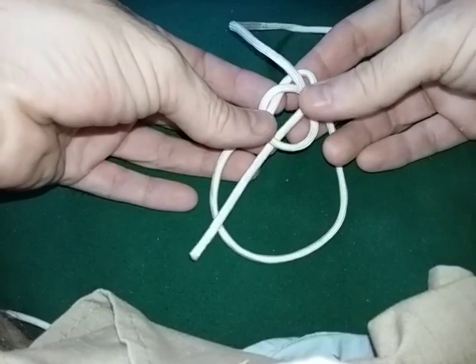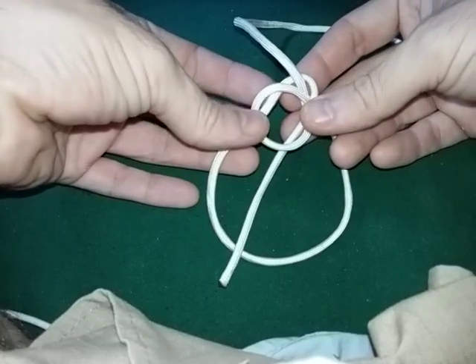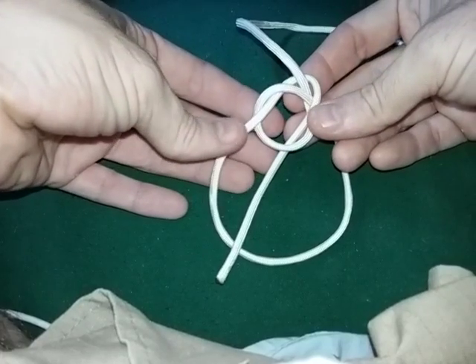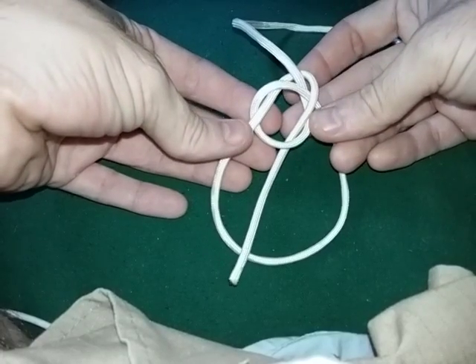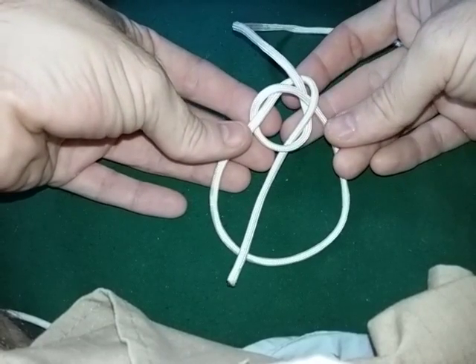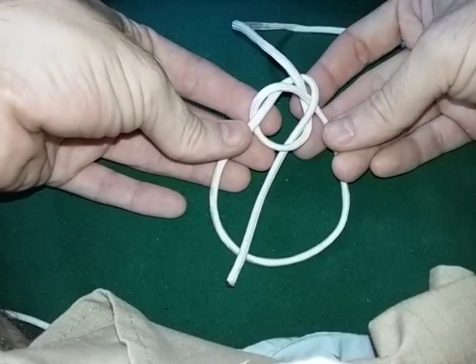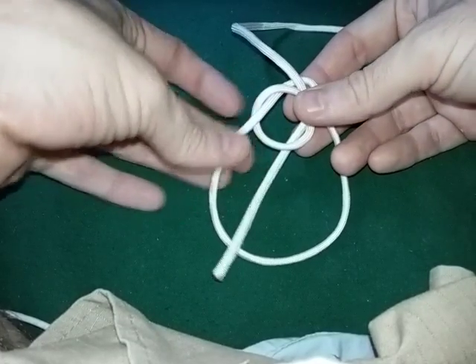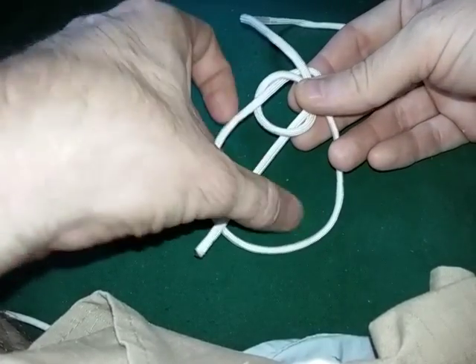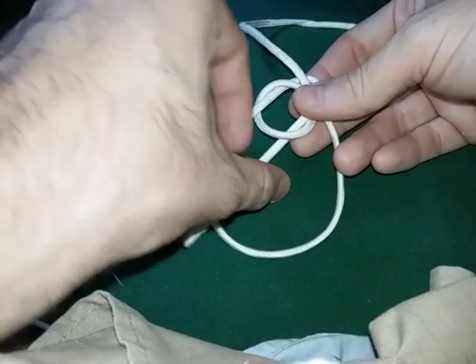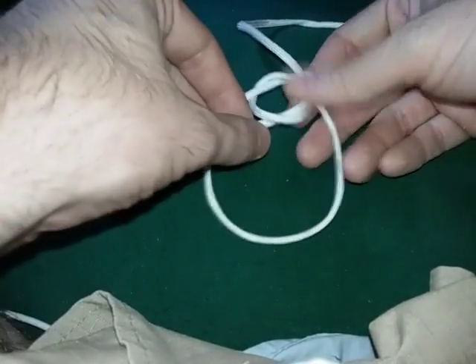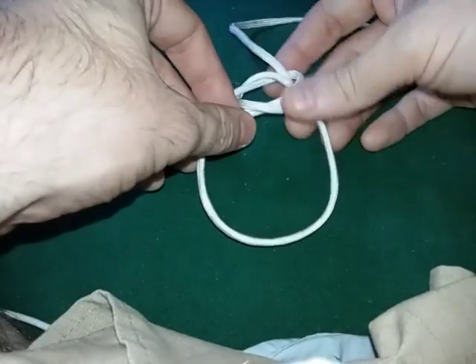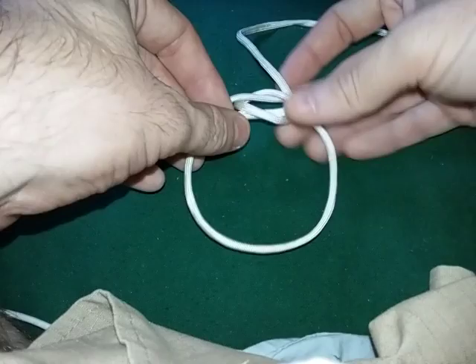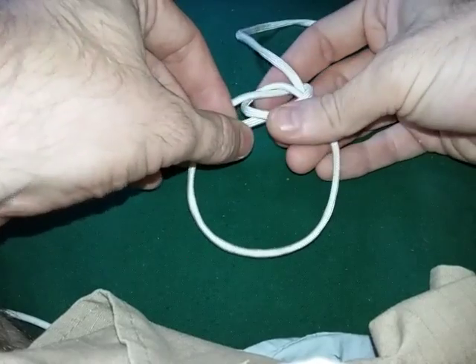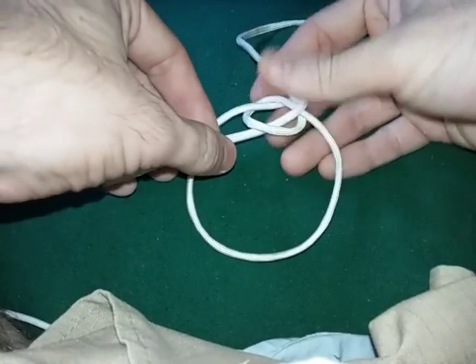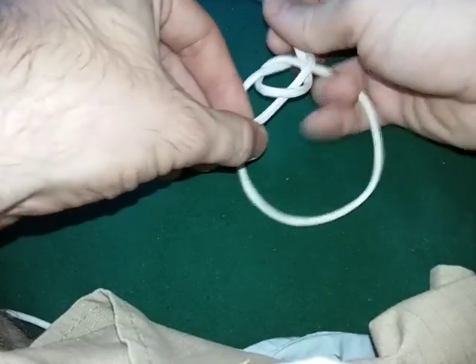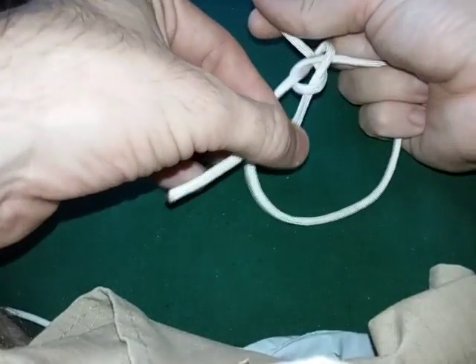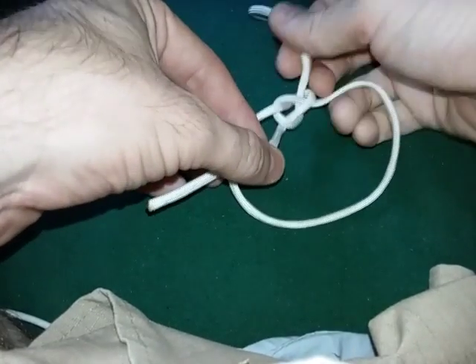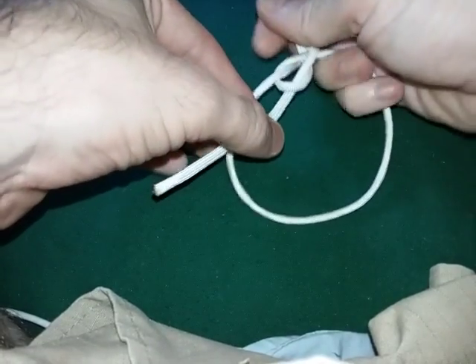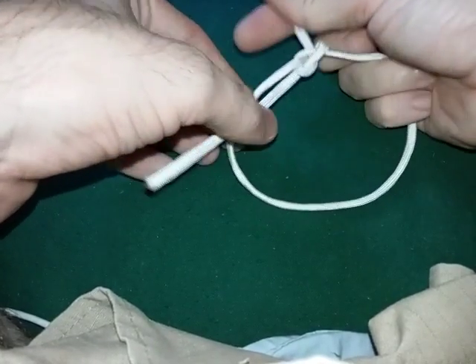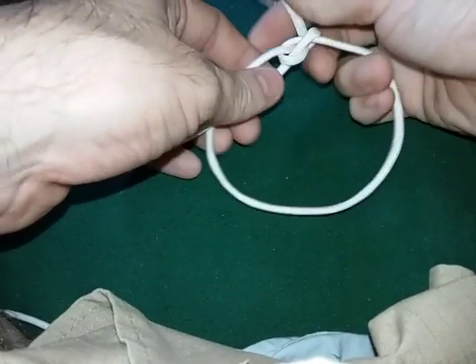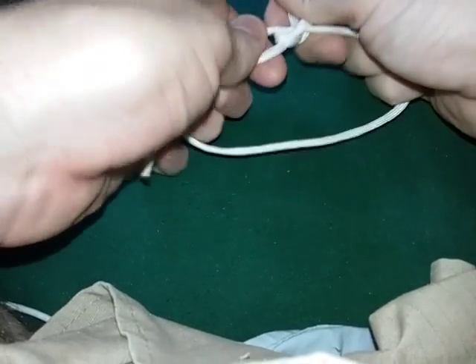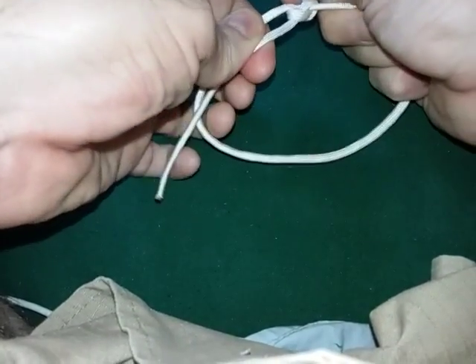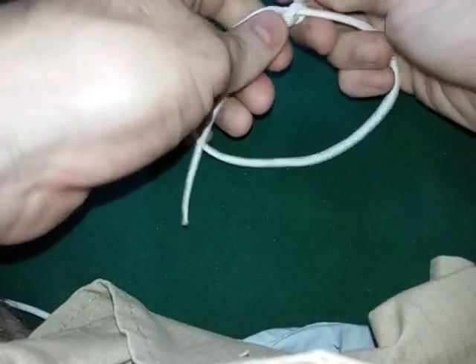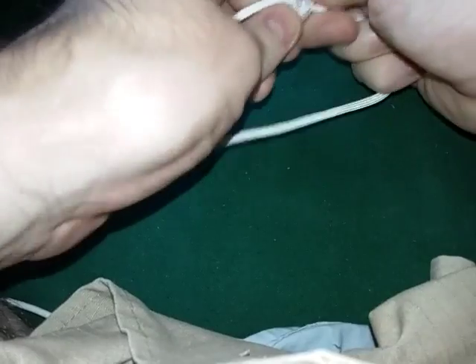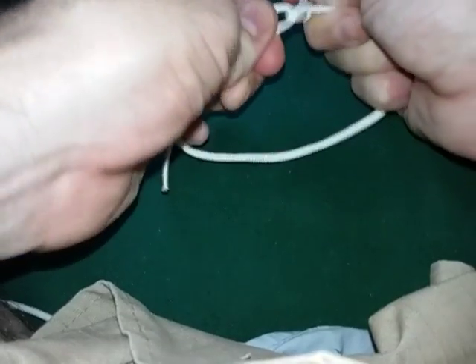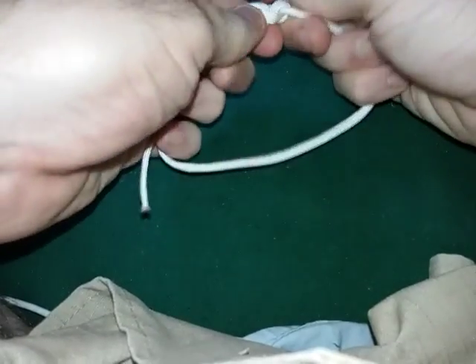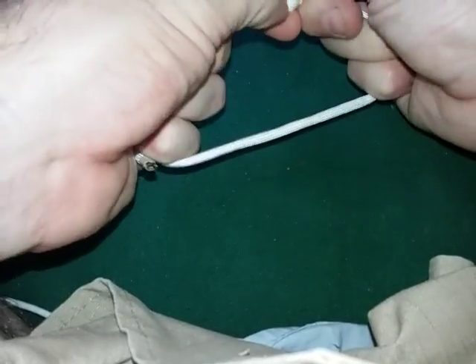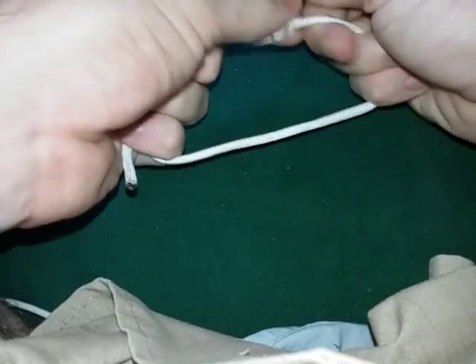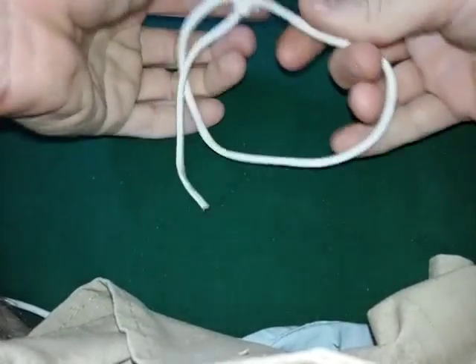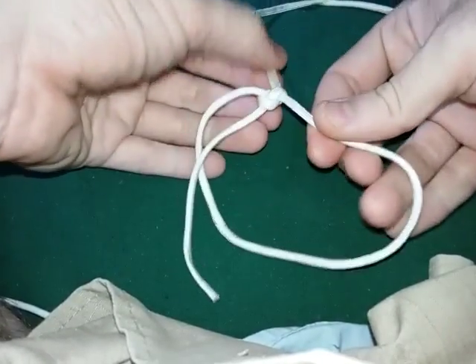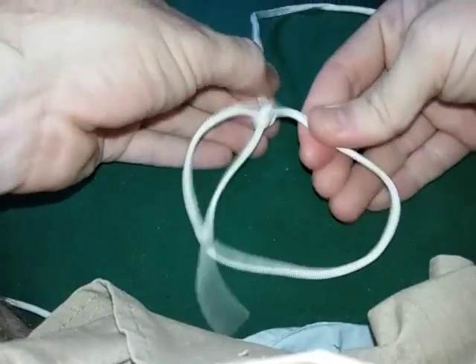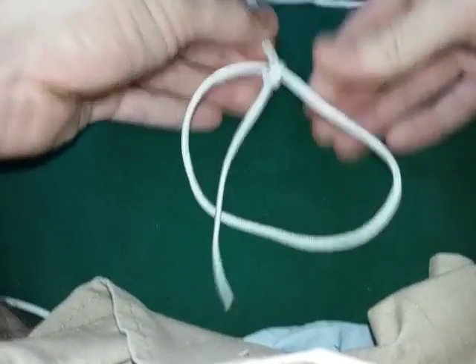That's what it should look like. You simply pull this, make it tight. And what you find out, which is really cool, is it's a fixed knot. There is no sliding.